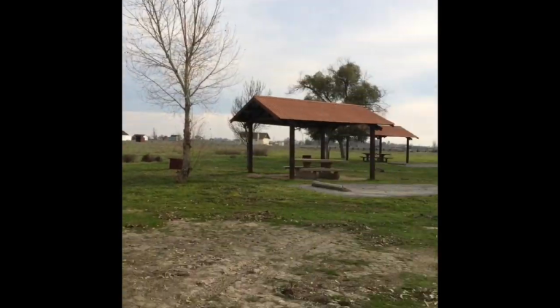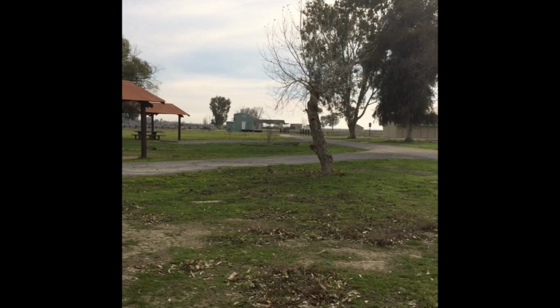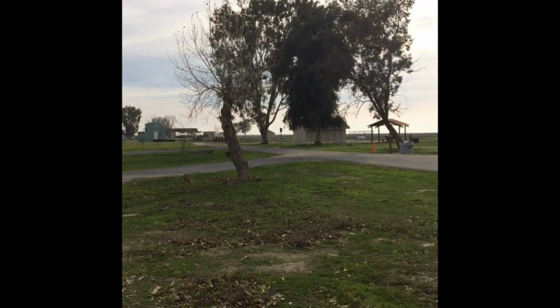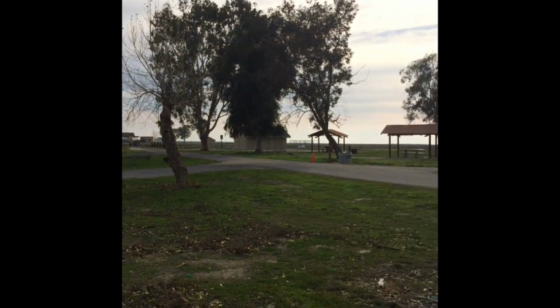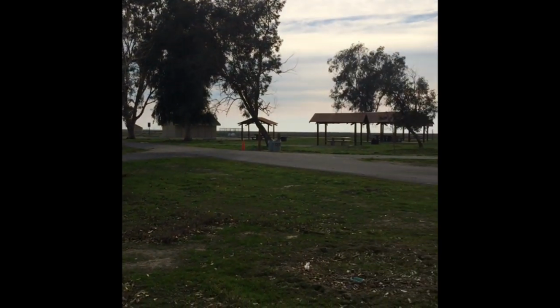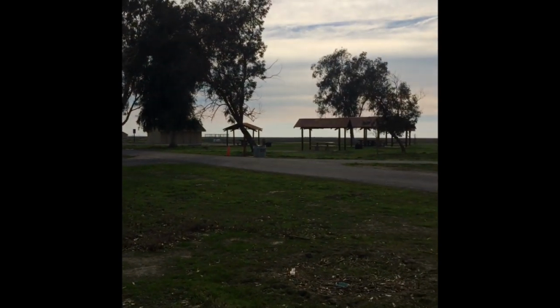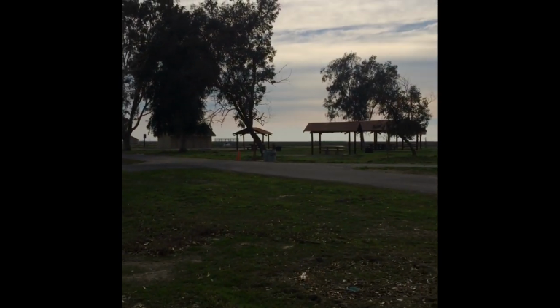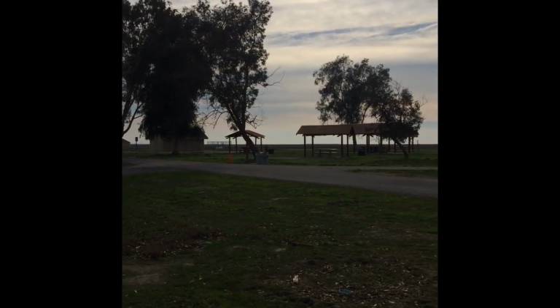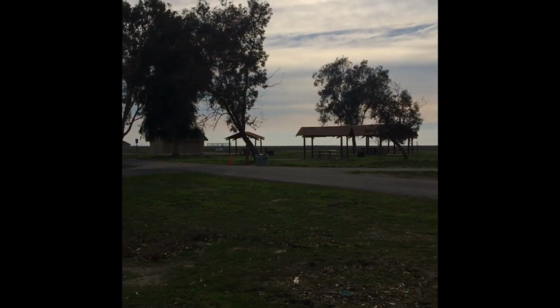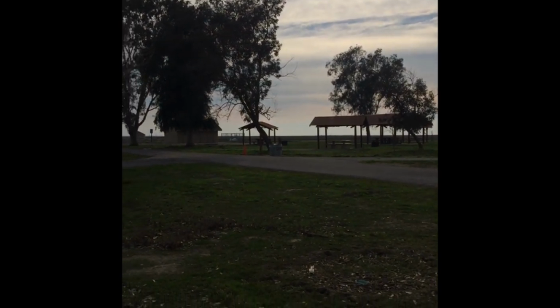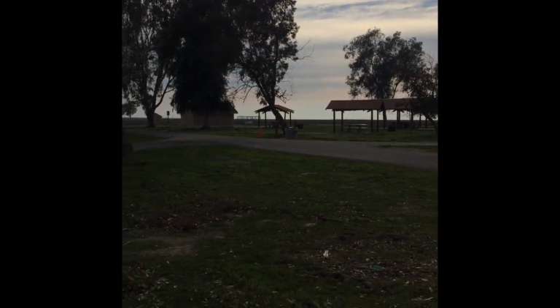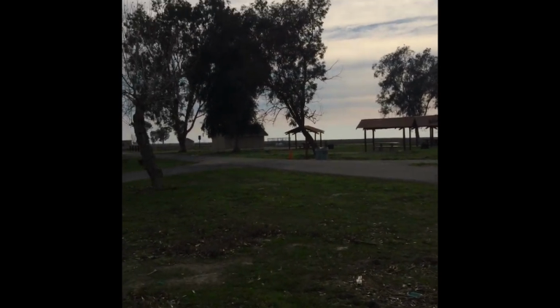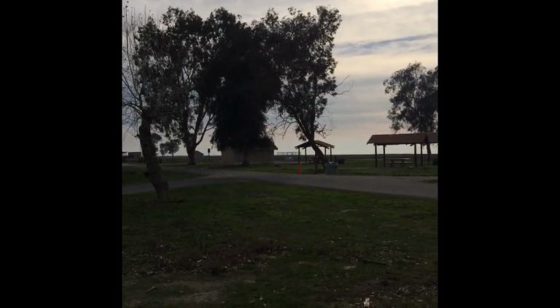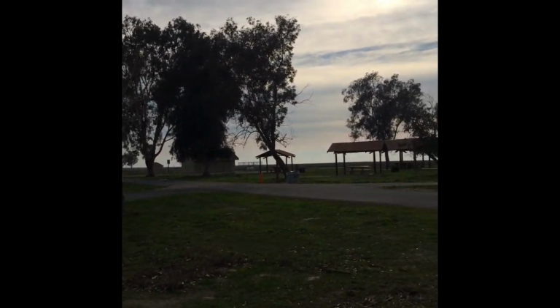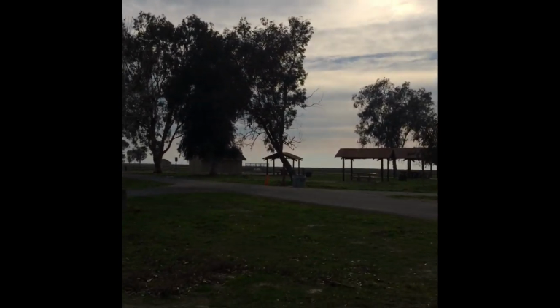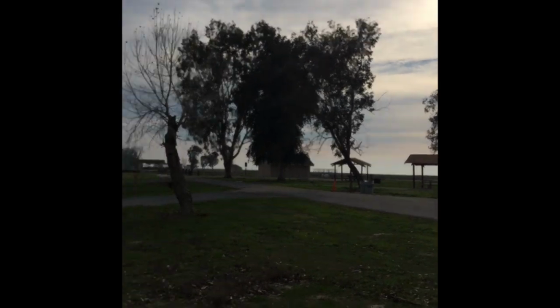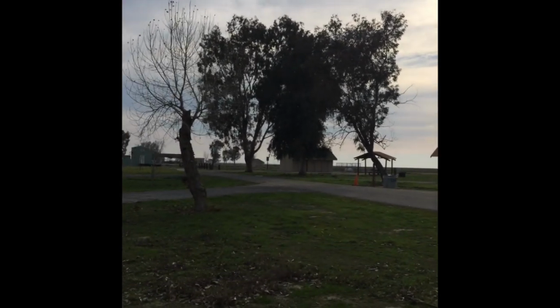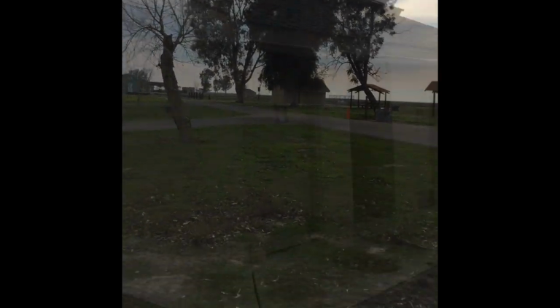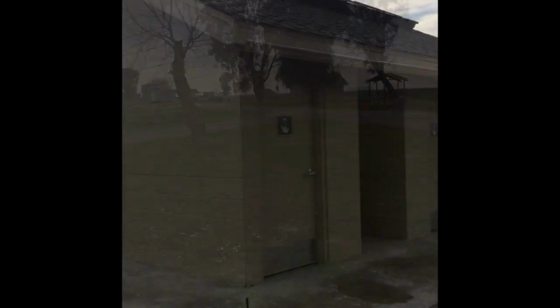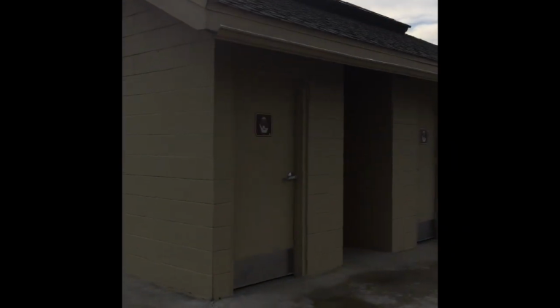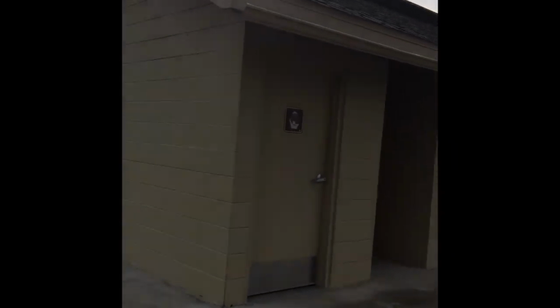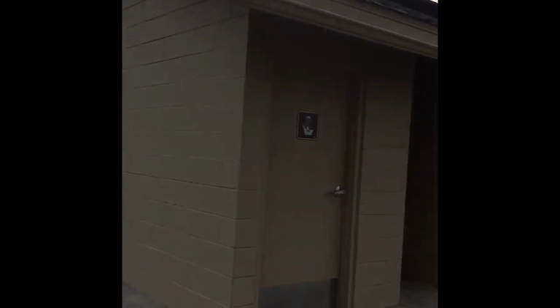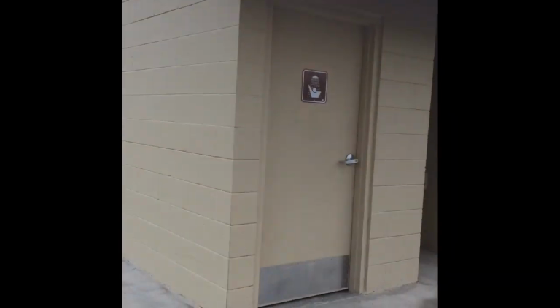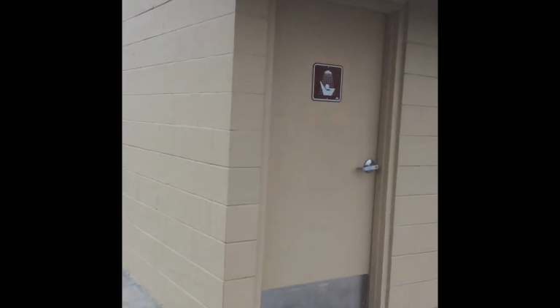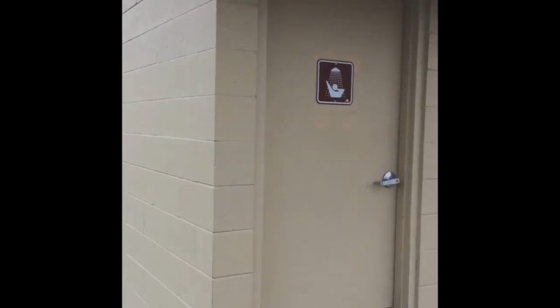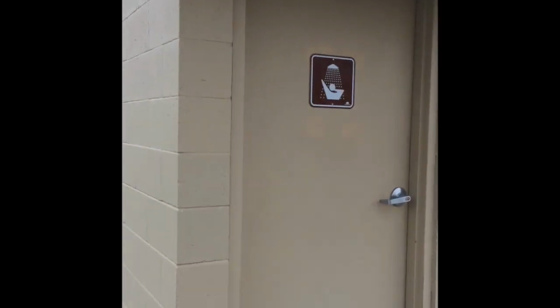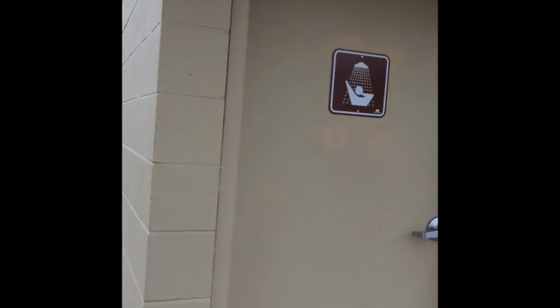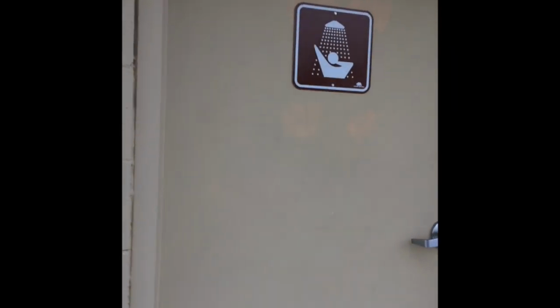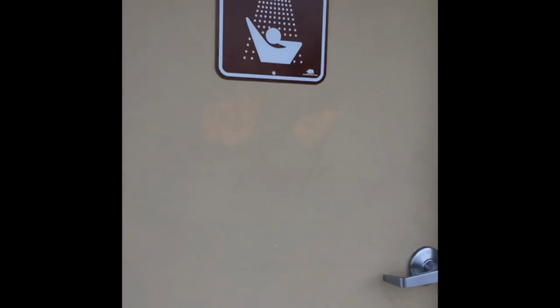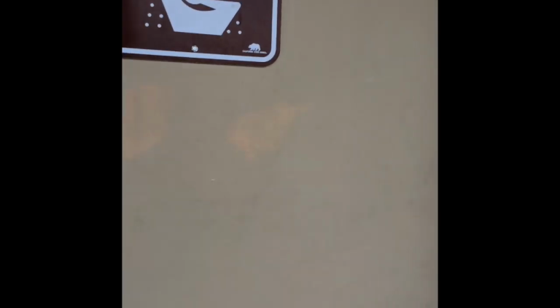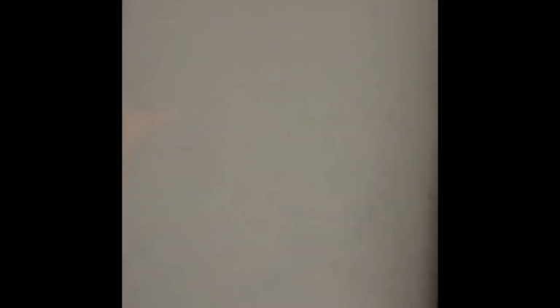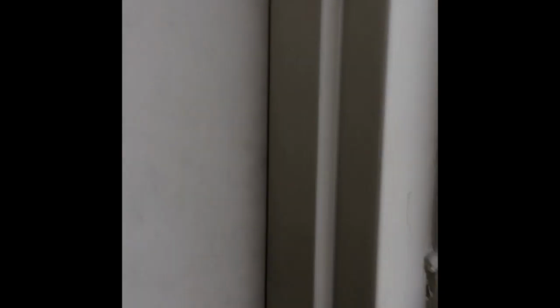Anyway, we're going to take a quick look at the bathroom and see if there's anything interesting about it. I doubt it — it probably doesn't have showers. We'll be back in a moment. Well, what do you know, guys? There are actually showers in this campground — I was not expecting that.